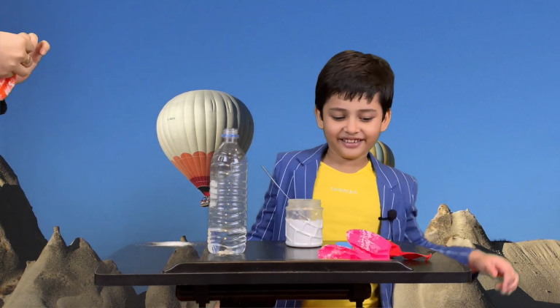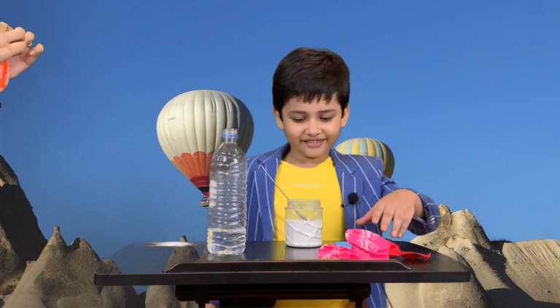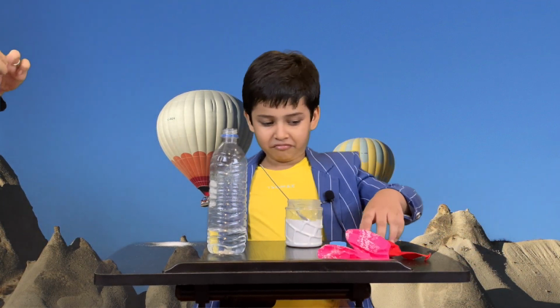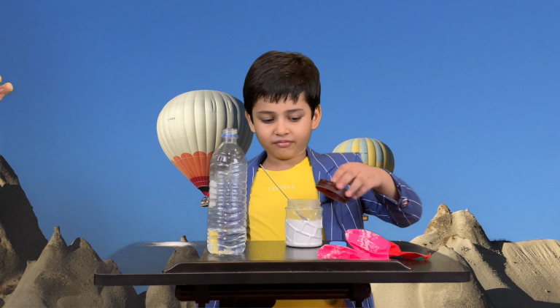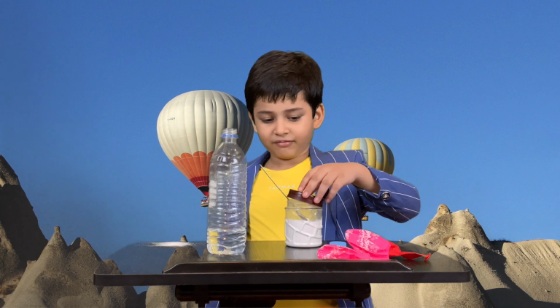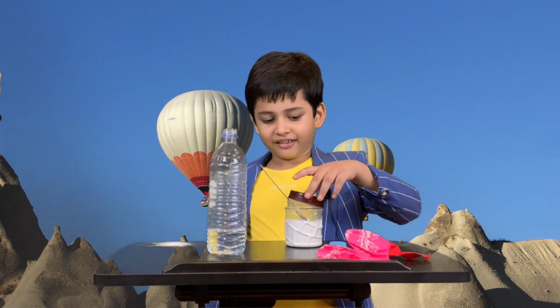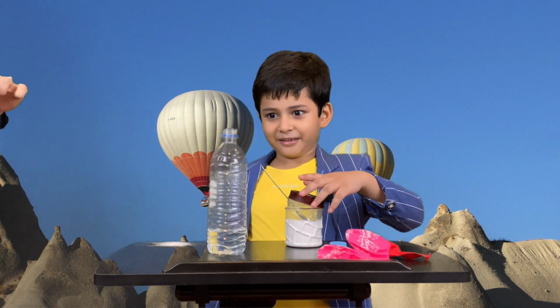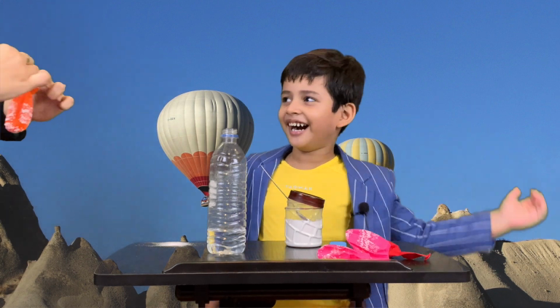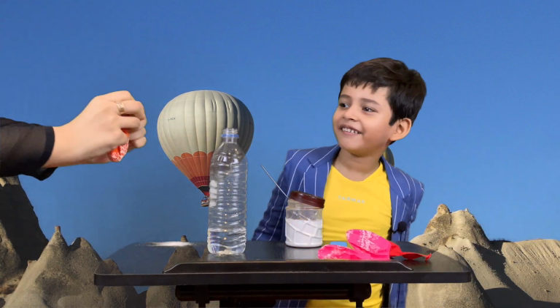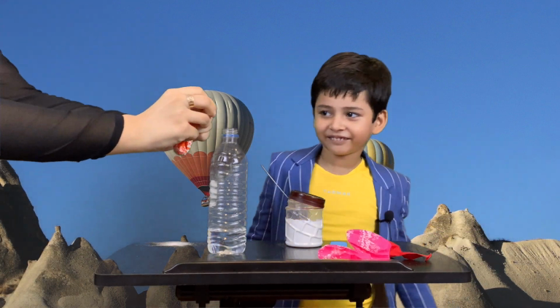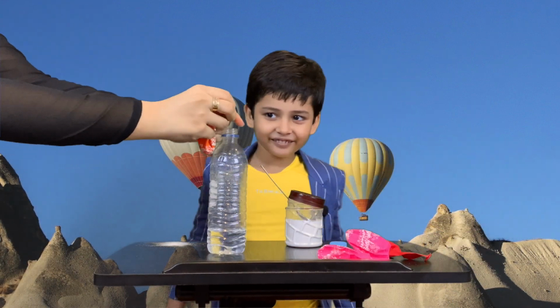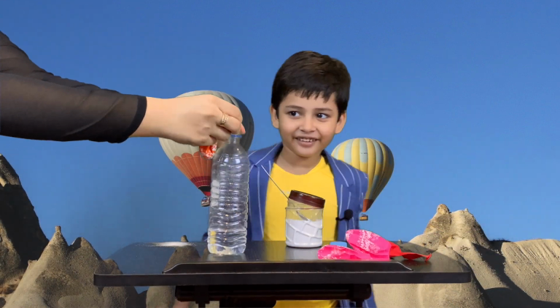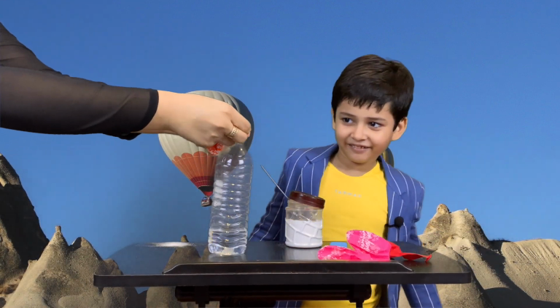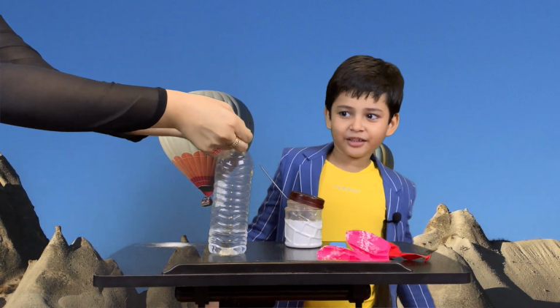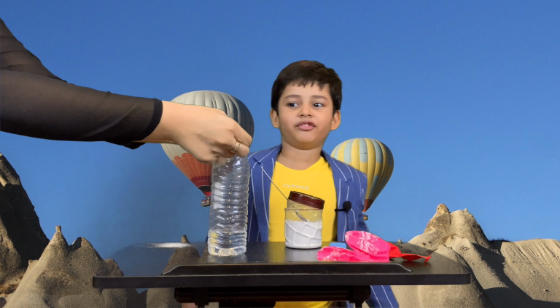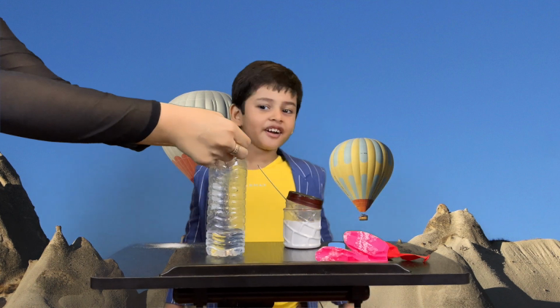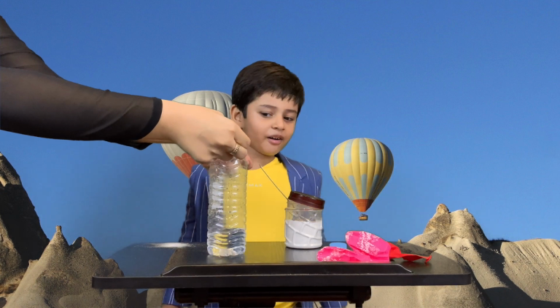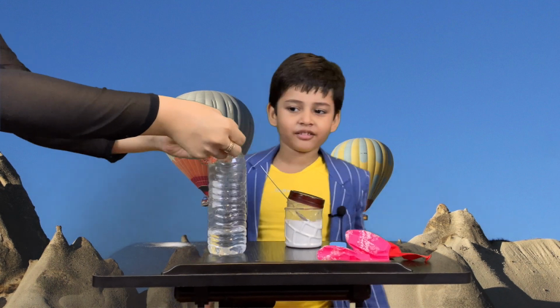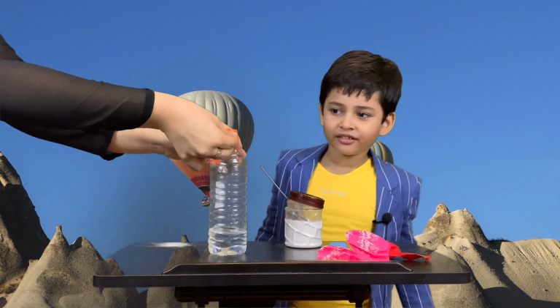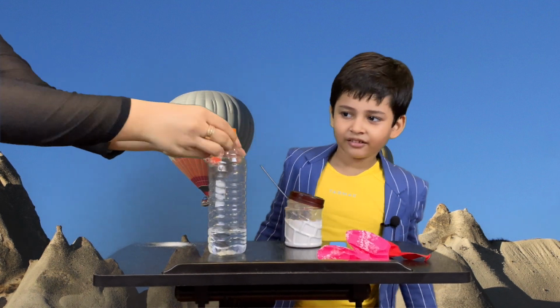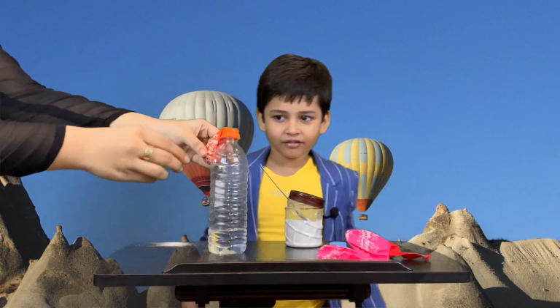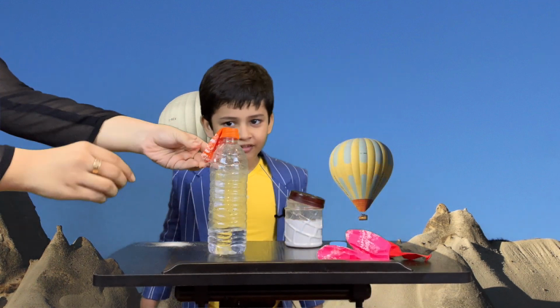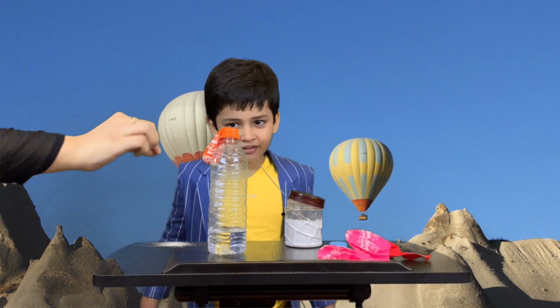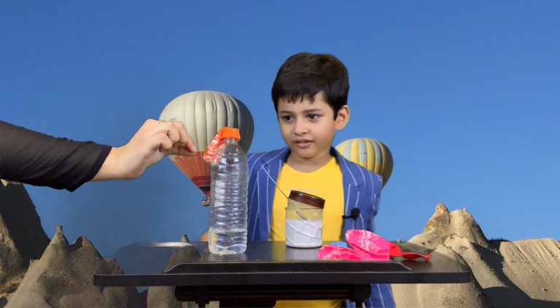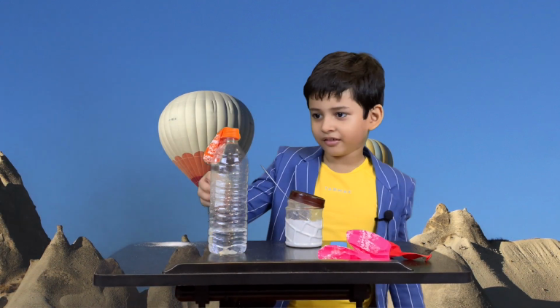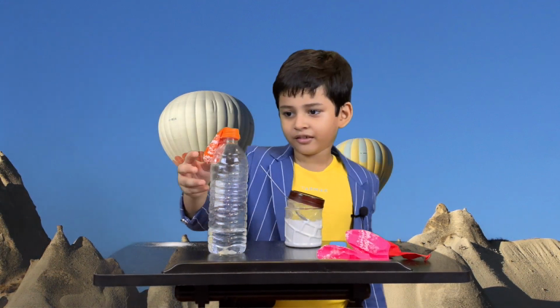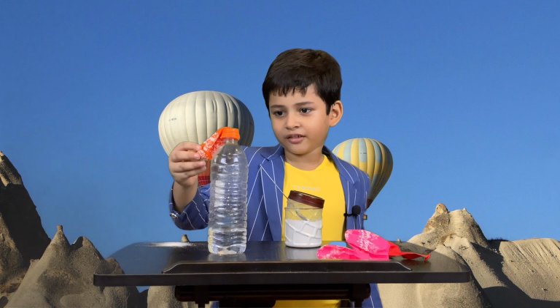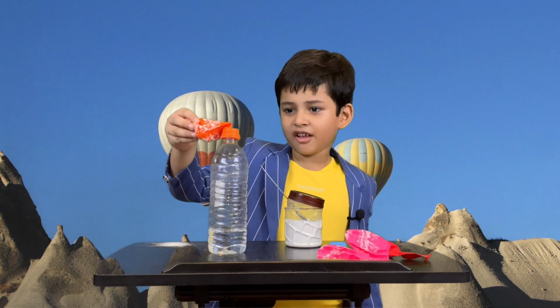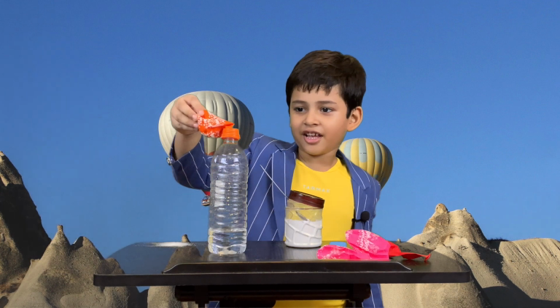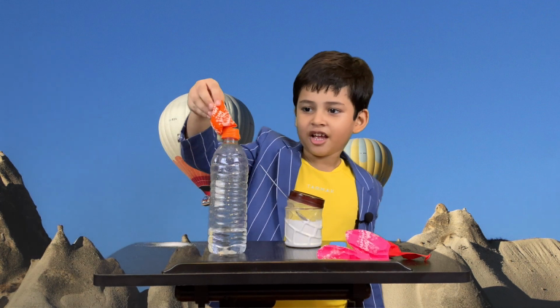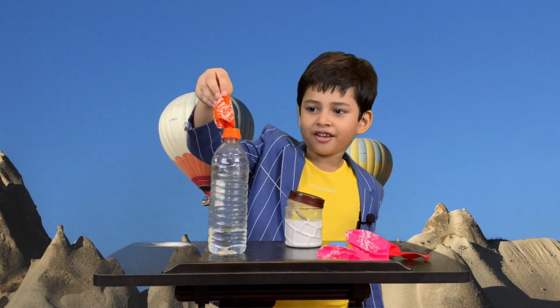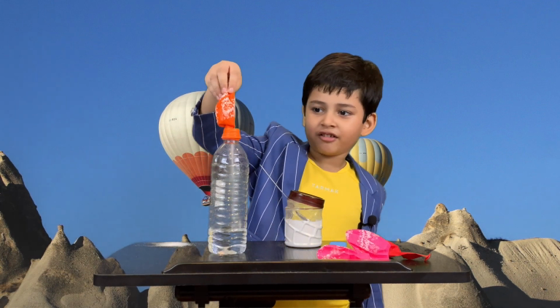Now, you want to see the magic? I'm going to put the balloon into the vinegar. We need to invert the balloon like this. Then pull the balloon up. Let the baking soda pour in.